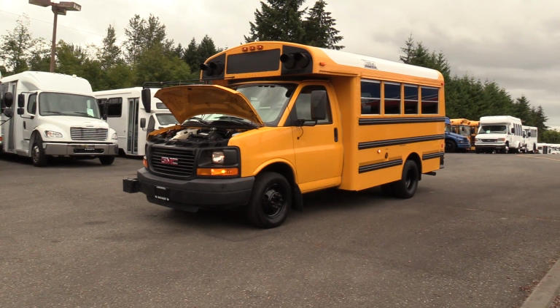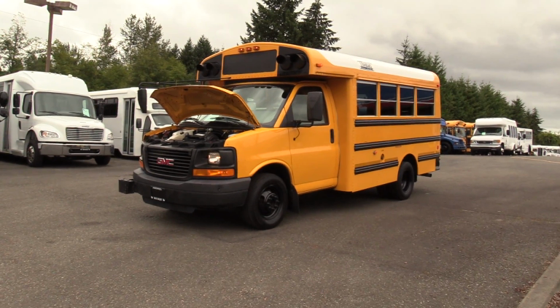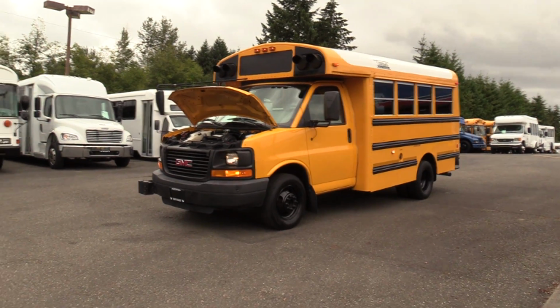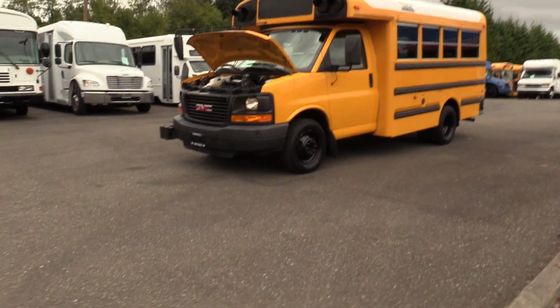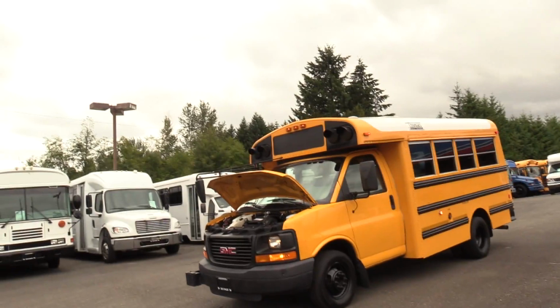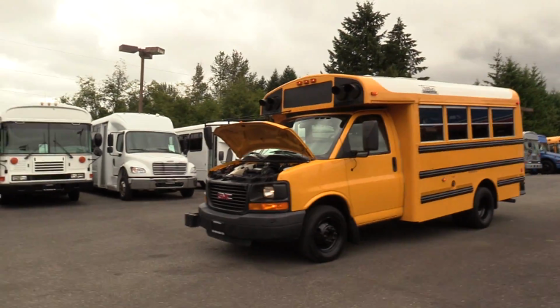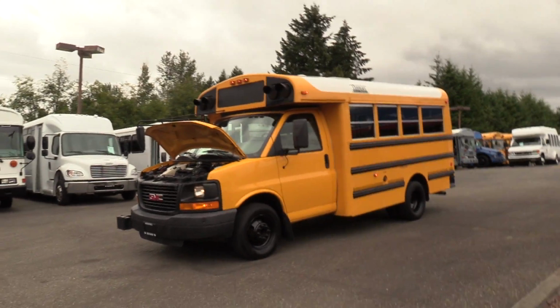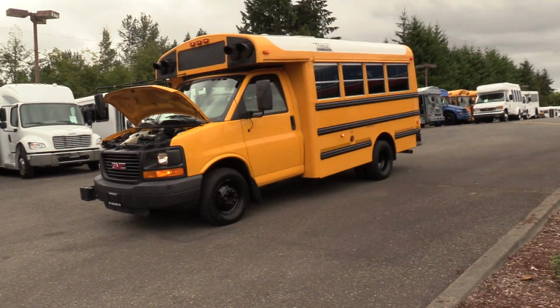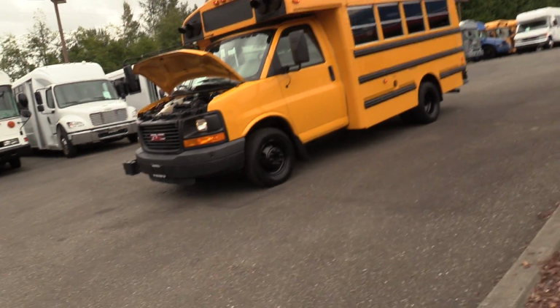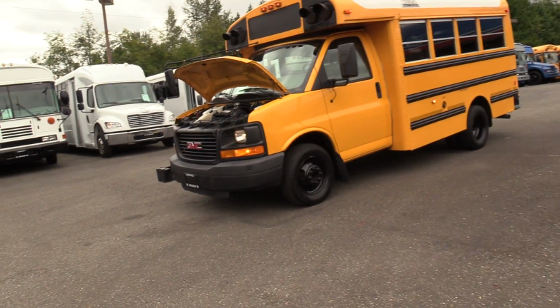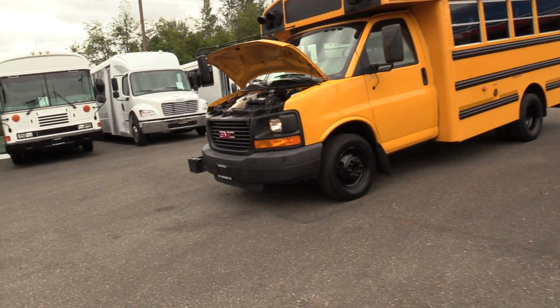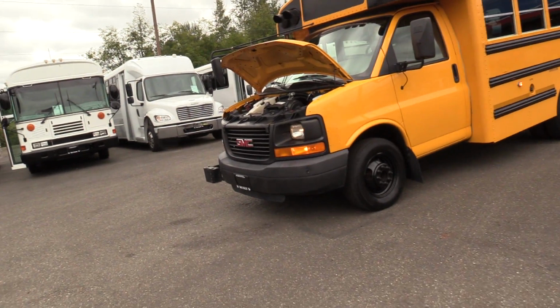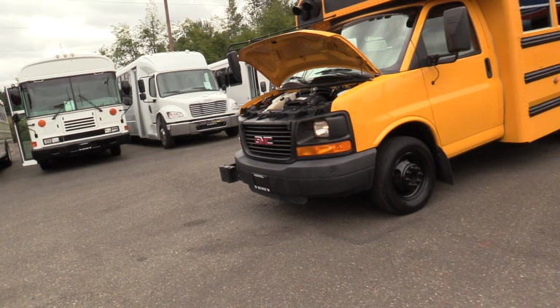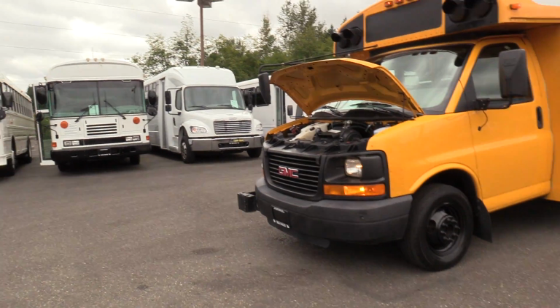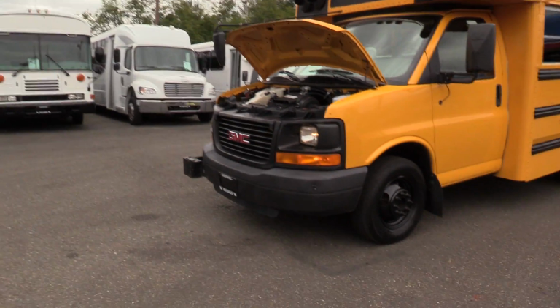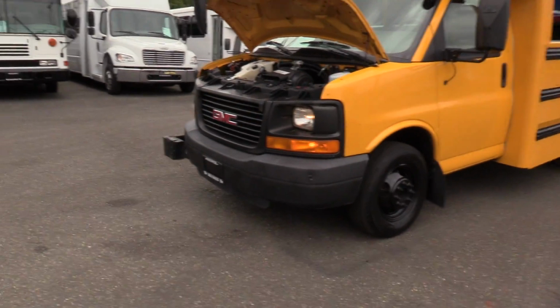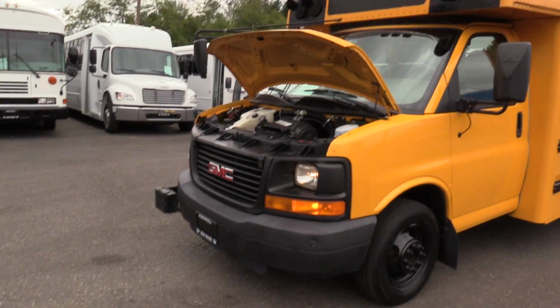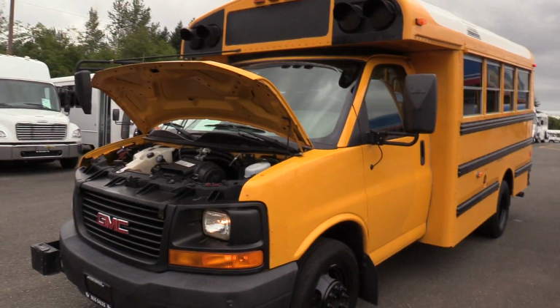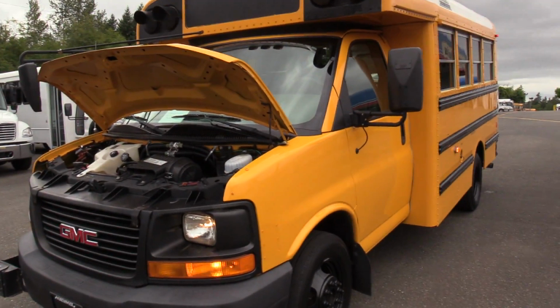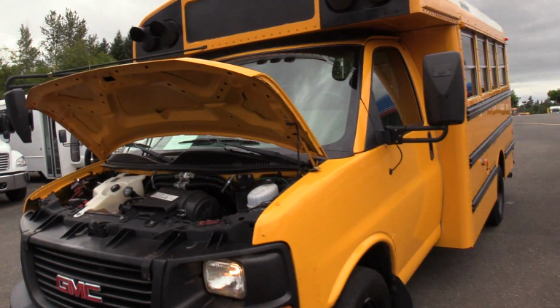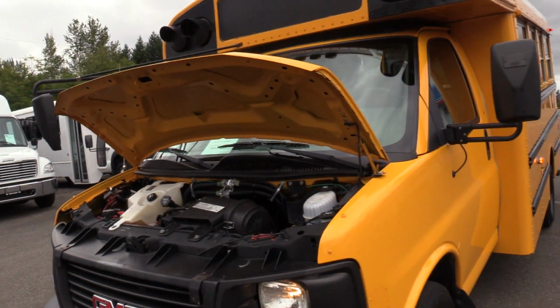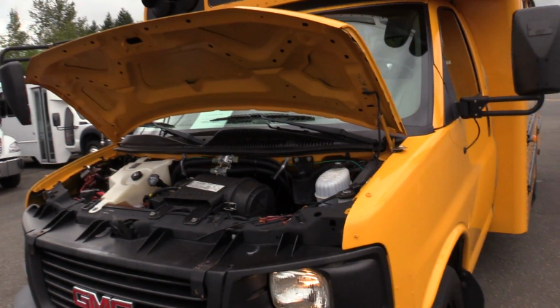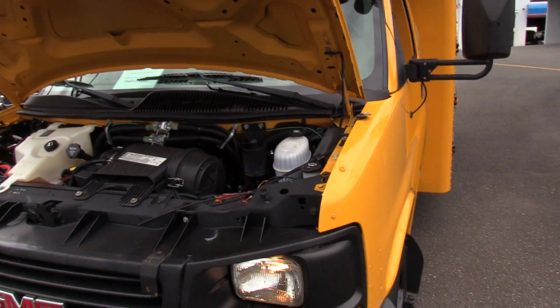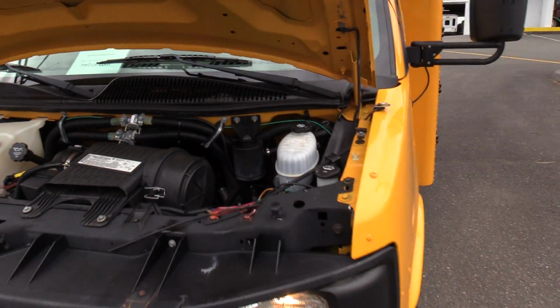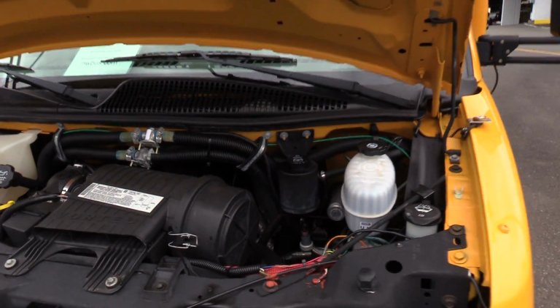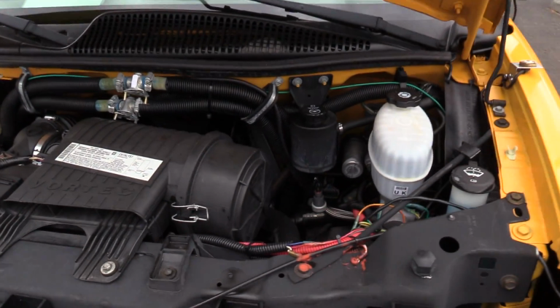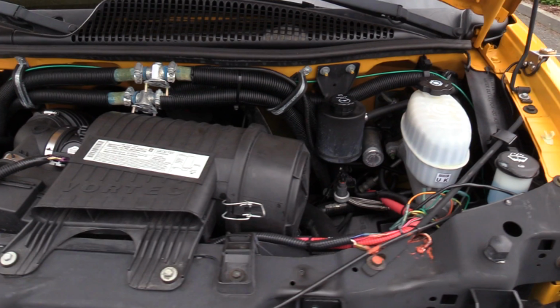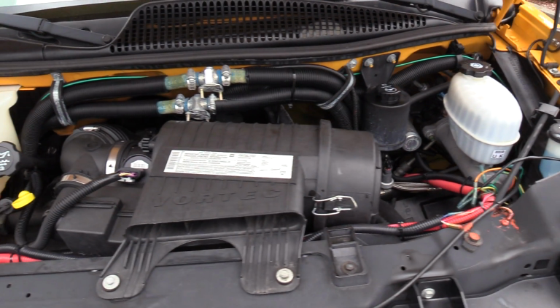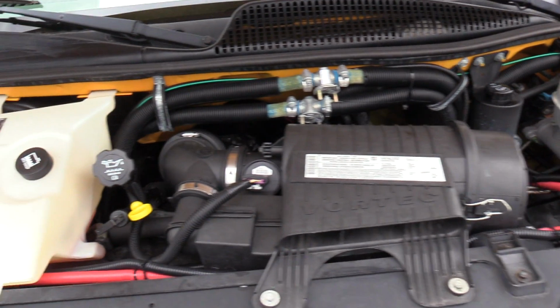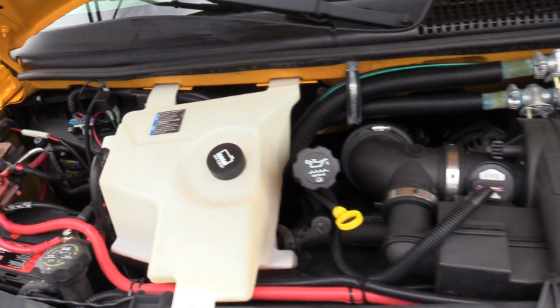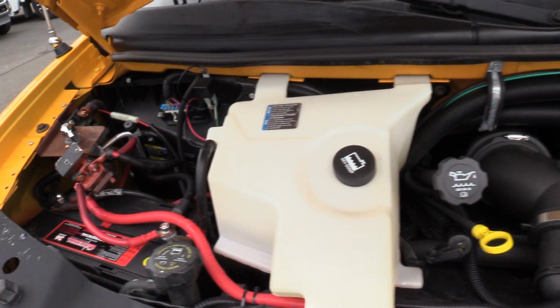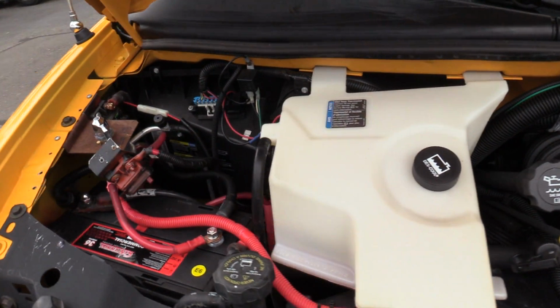This is on the GMC chassis, powered by the GM Vortec 6-liter gasoline engine, accompanied with an automatic transmission.